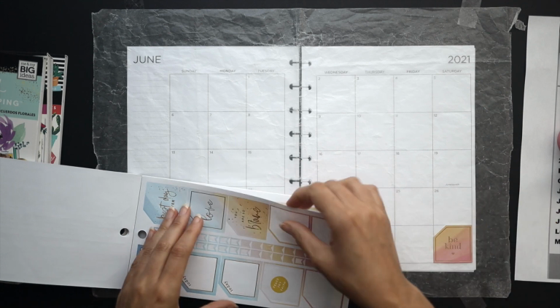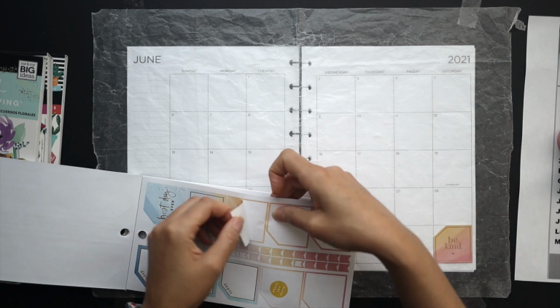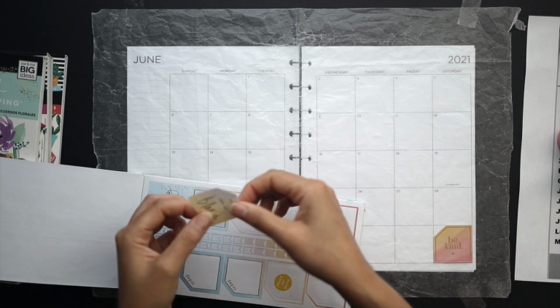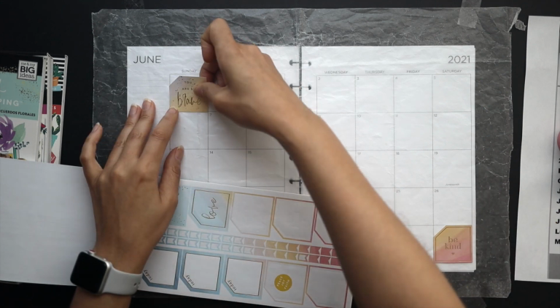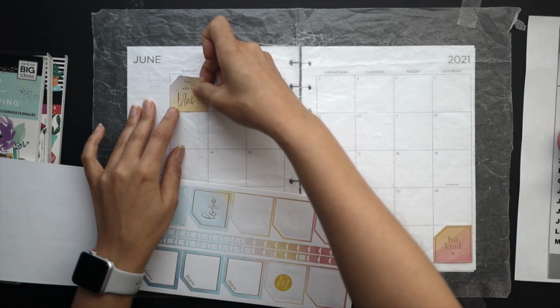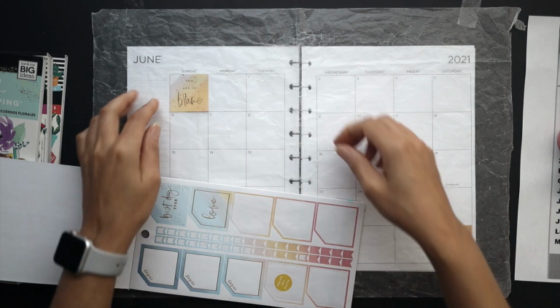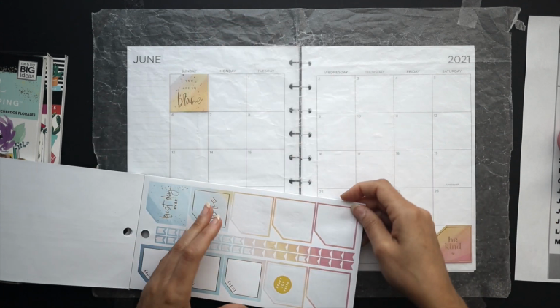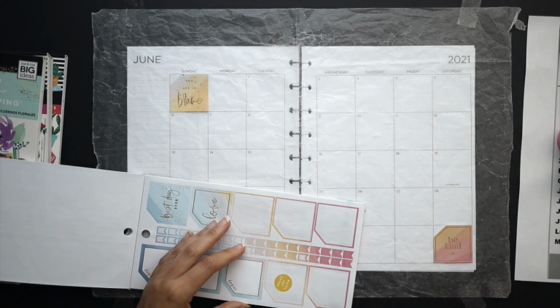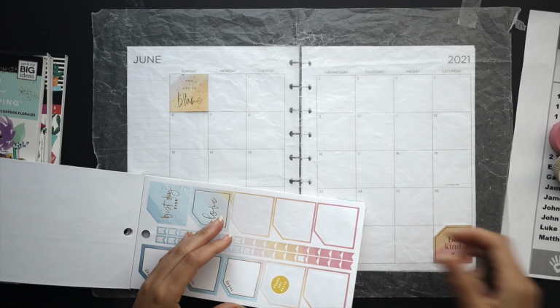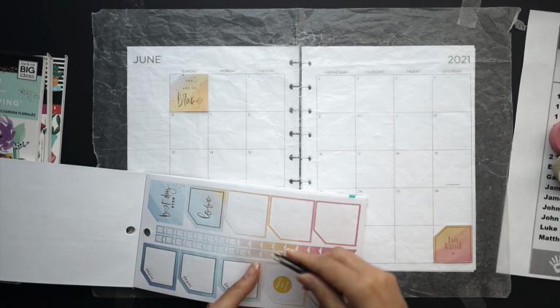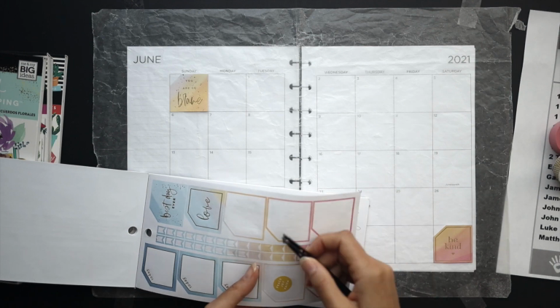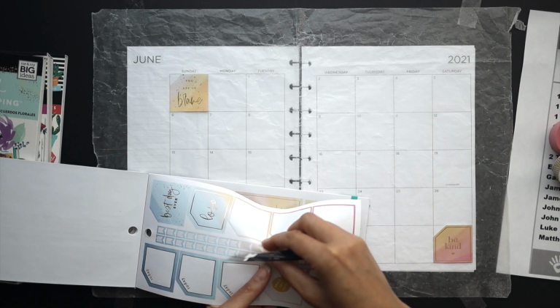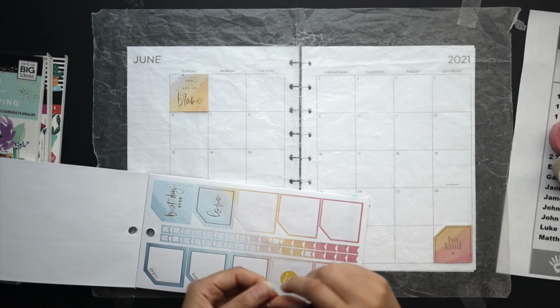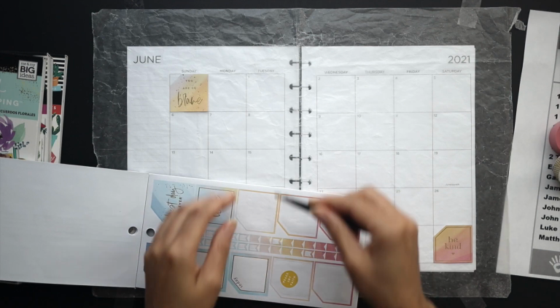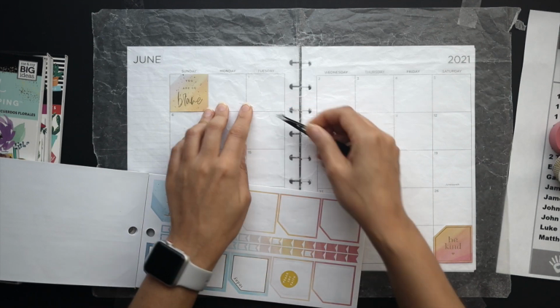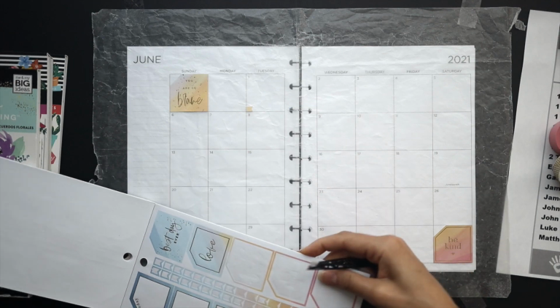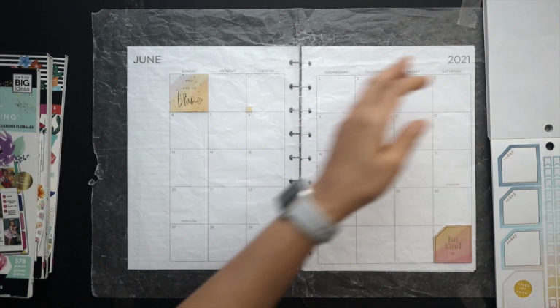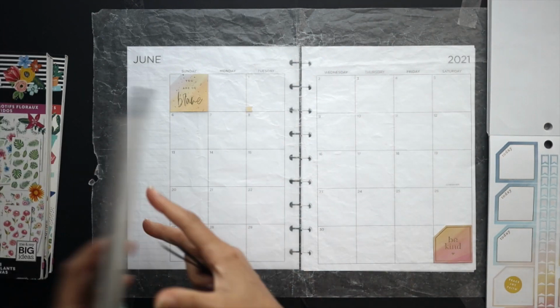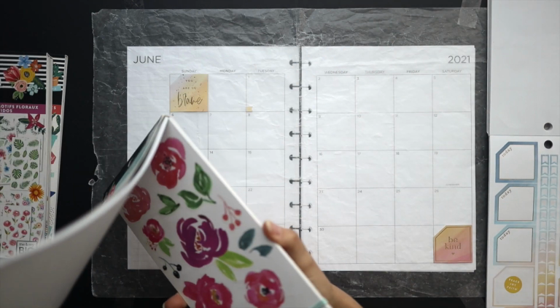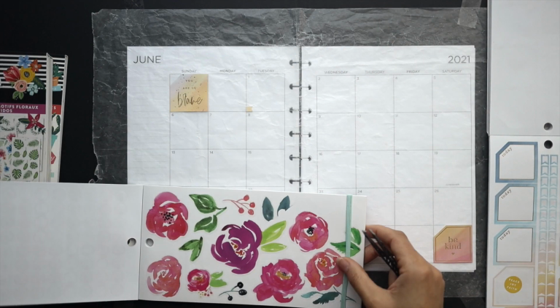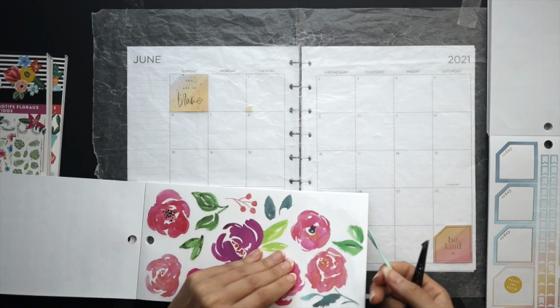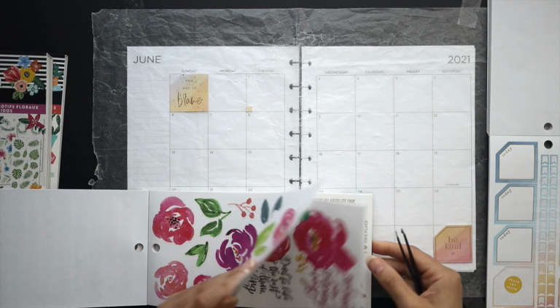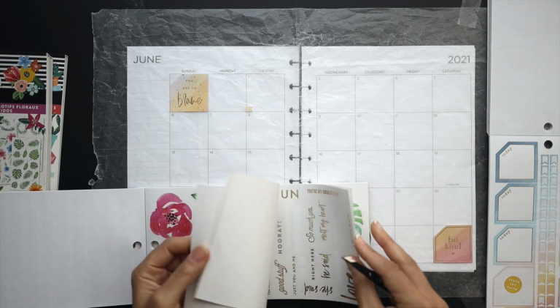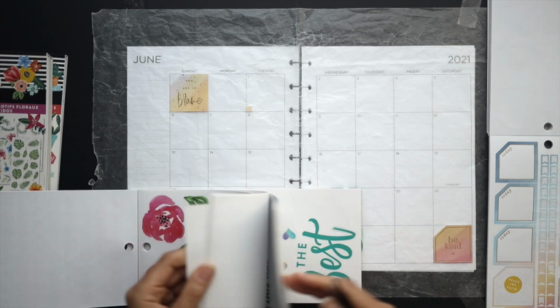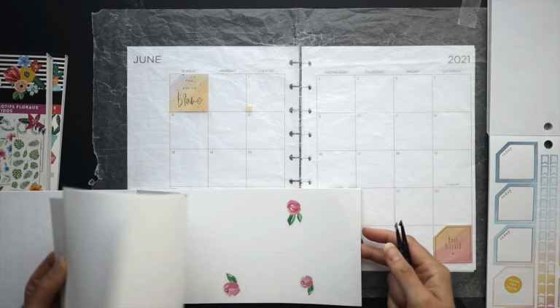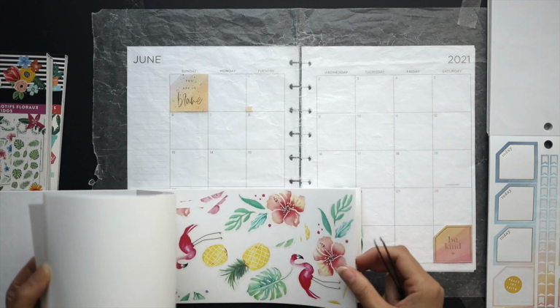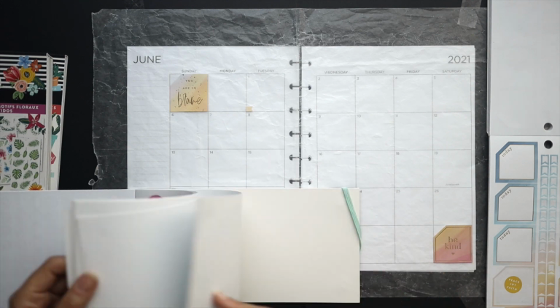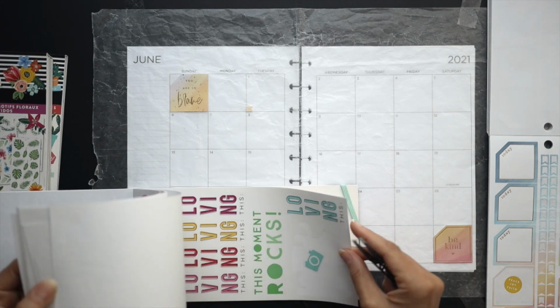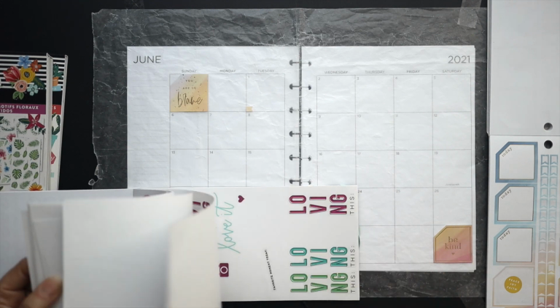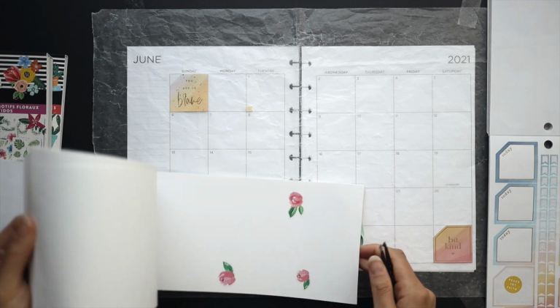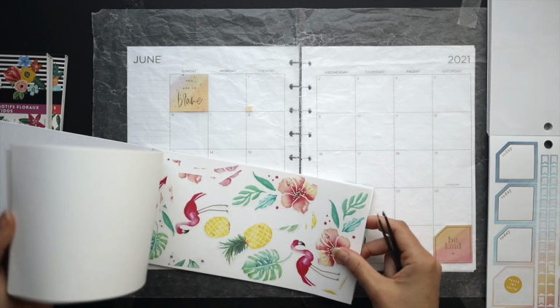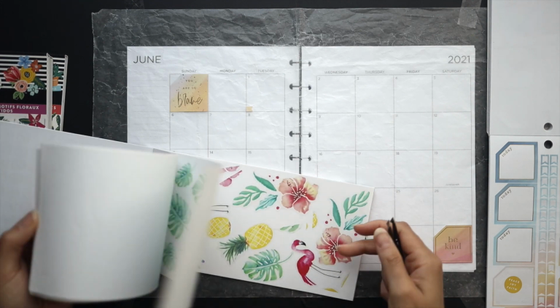I'm going to write down the scriptures as they were listed on the sheet. And then above them, I'll put a little summary each day from what I read and try to make it more applicable to my life.